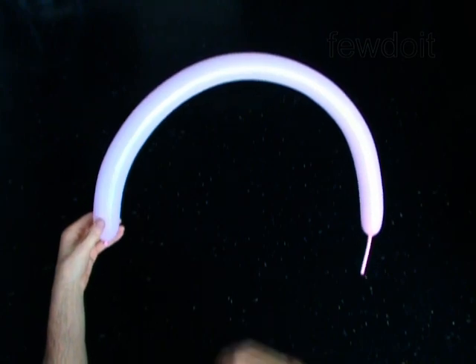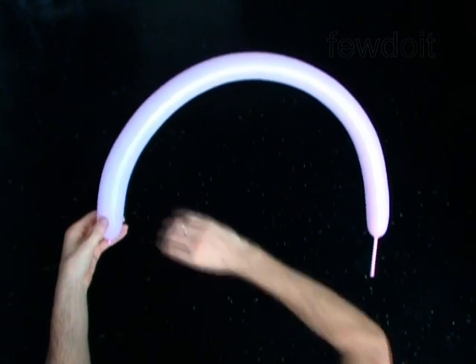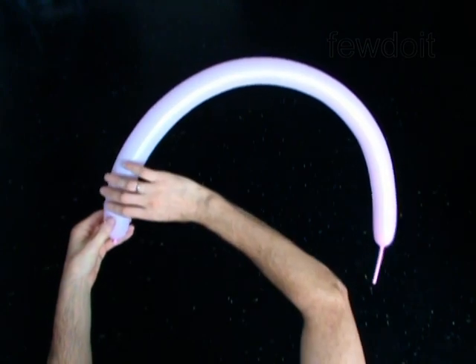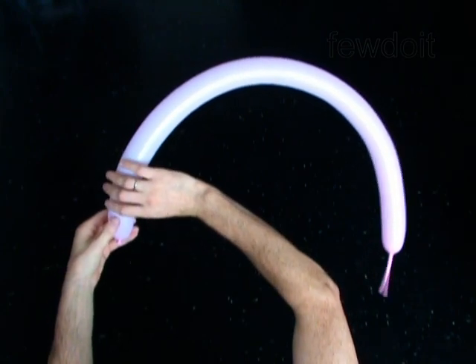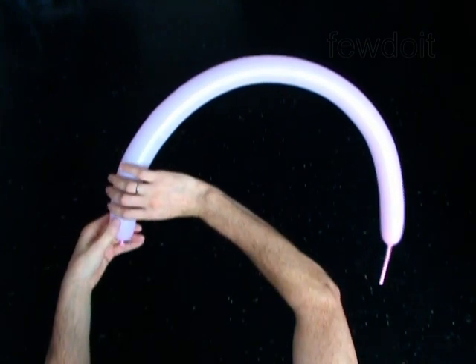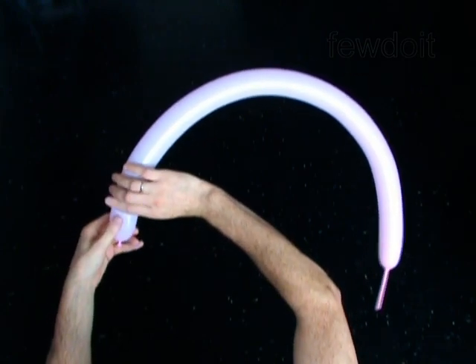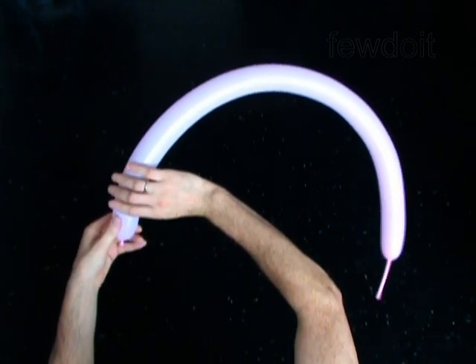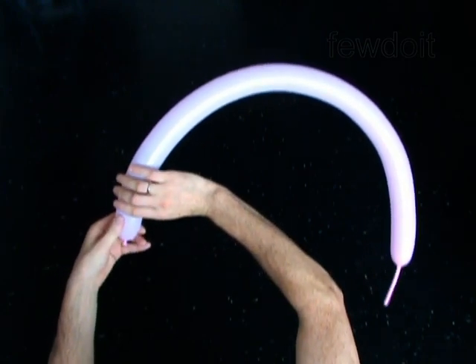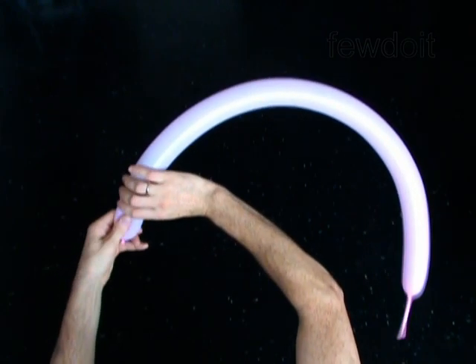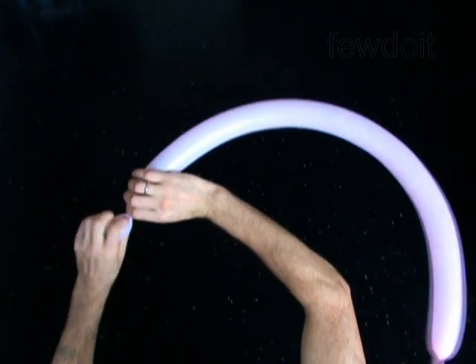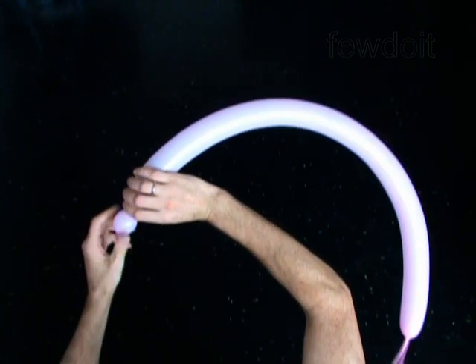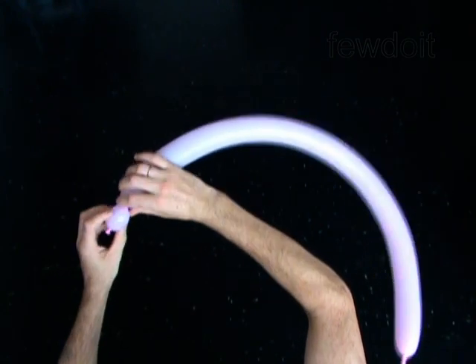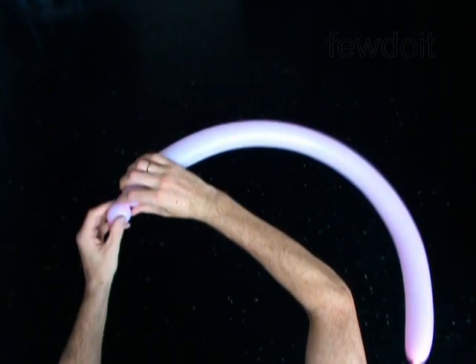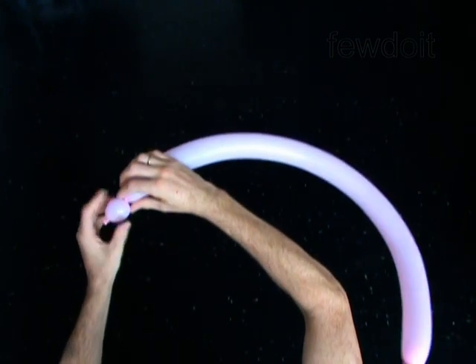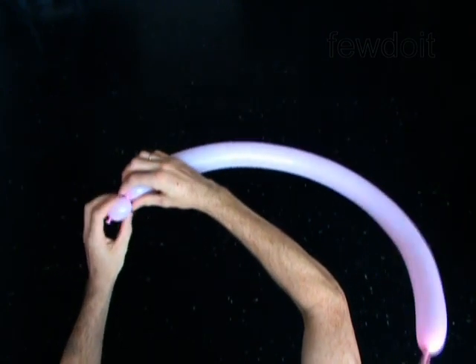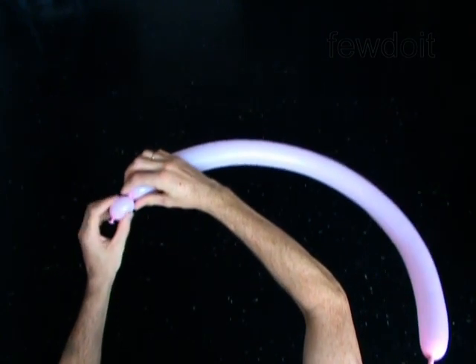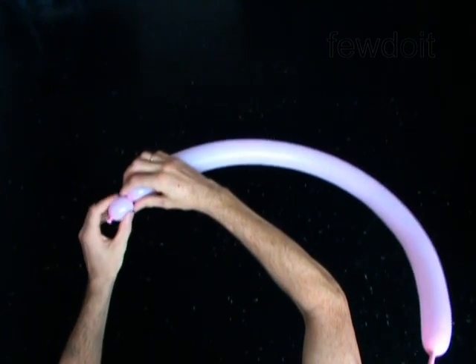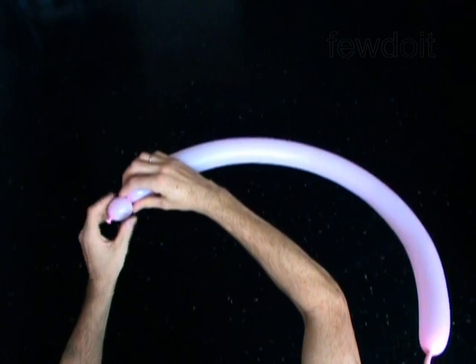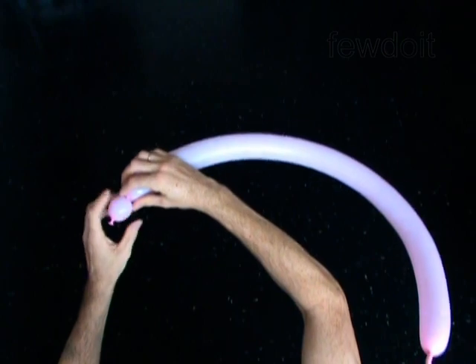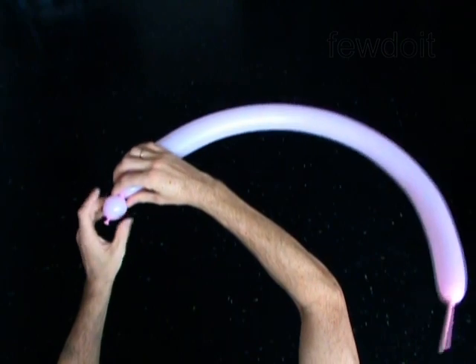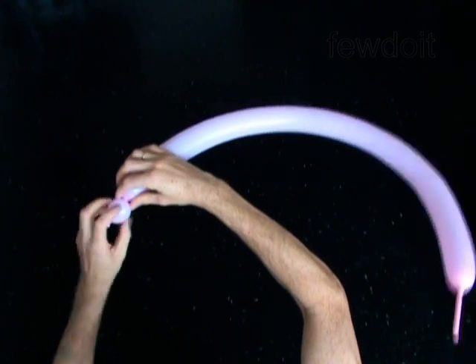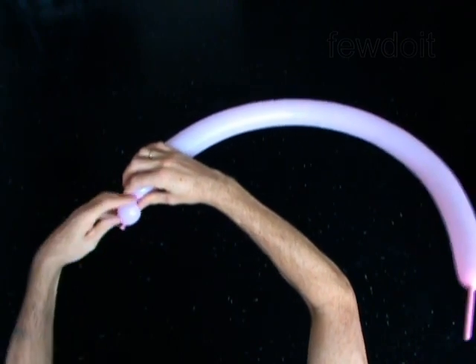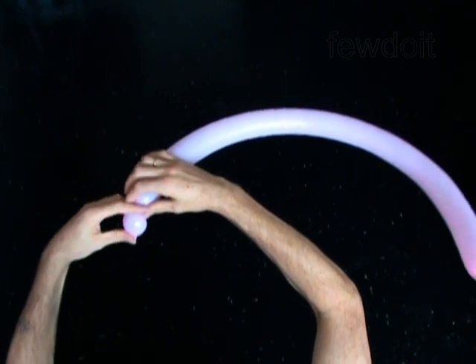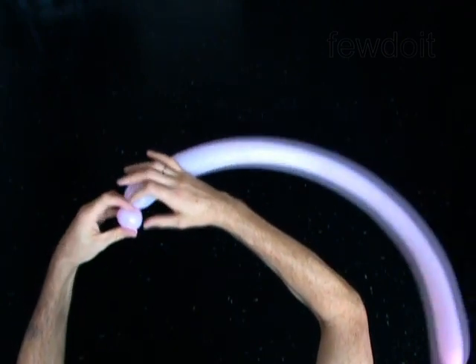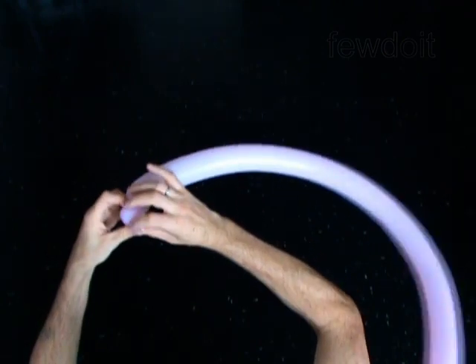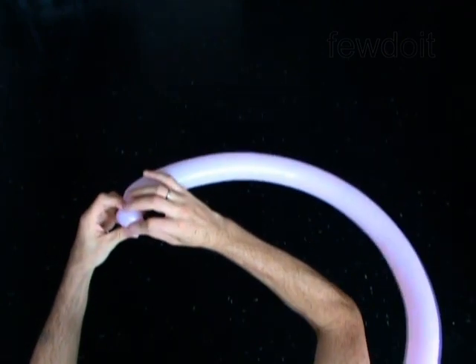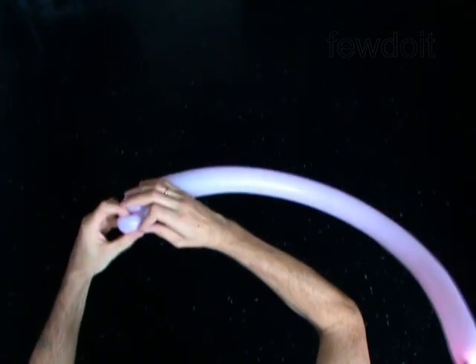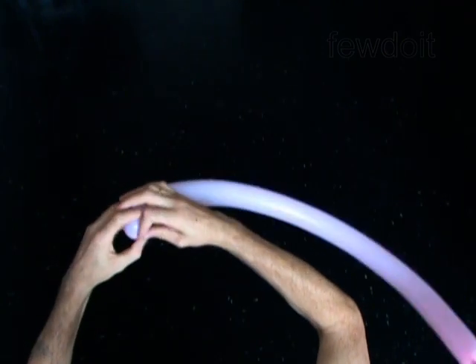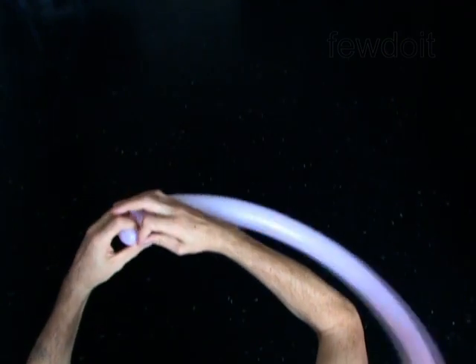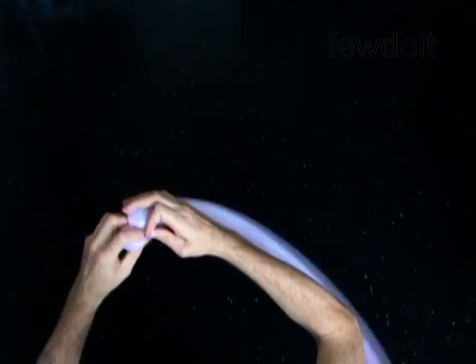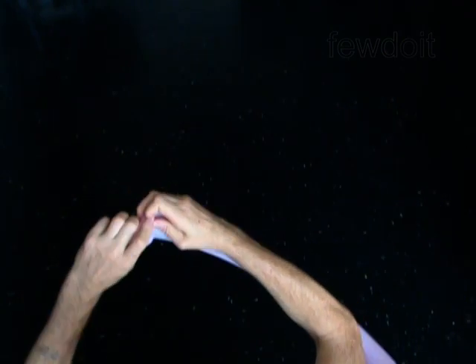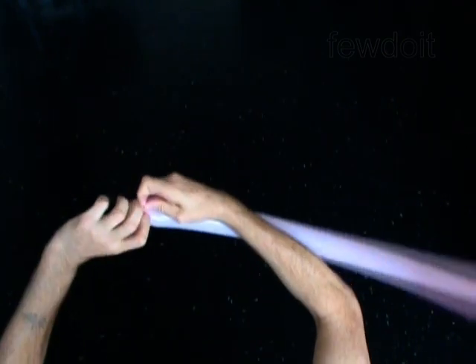Twist the first soft 1-inch bubble. Lock both ends of the first bubble in one lock twist.